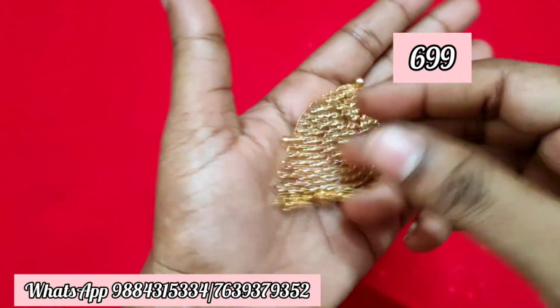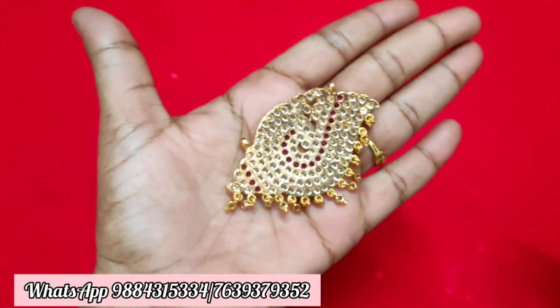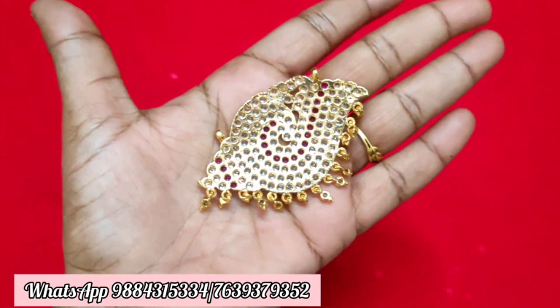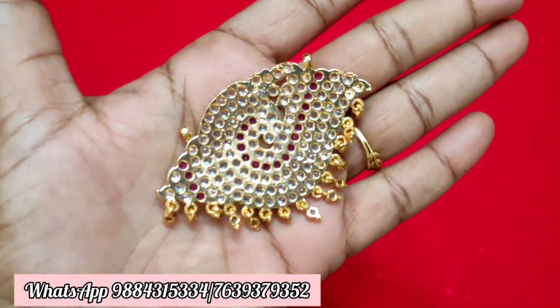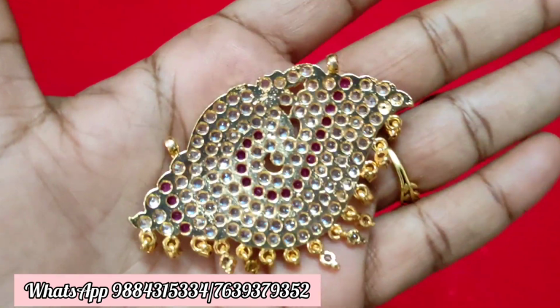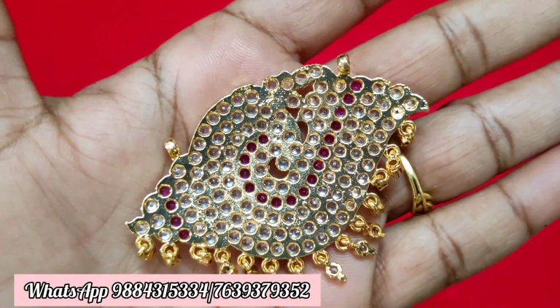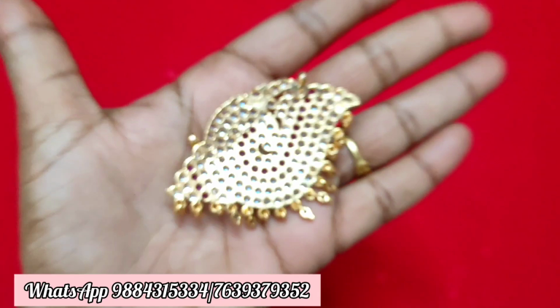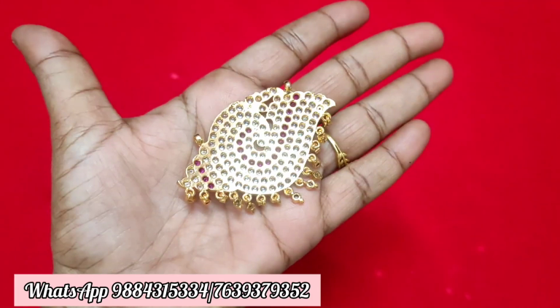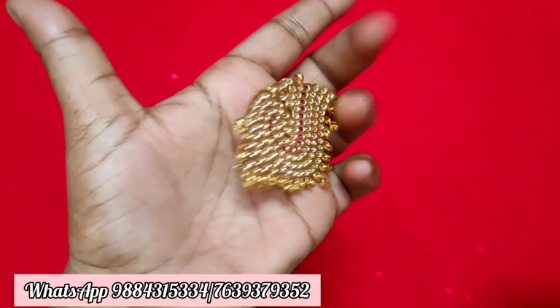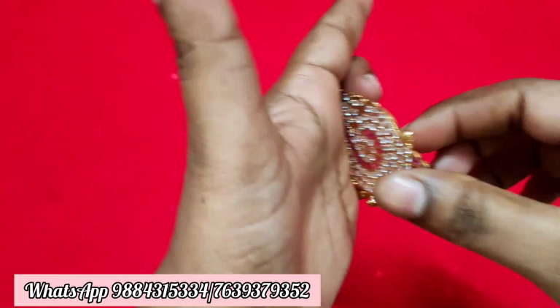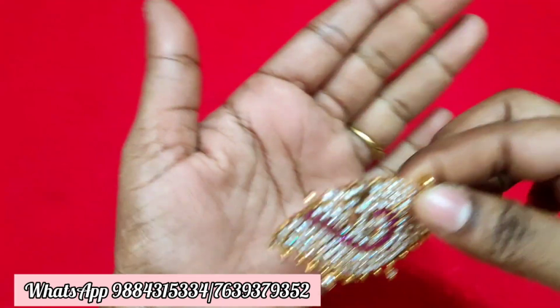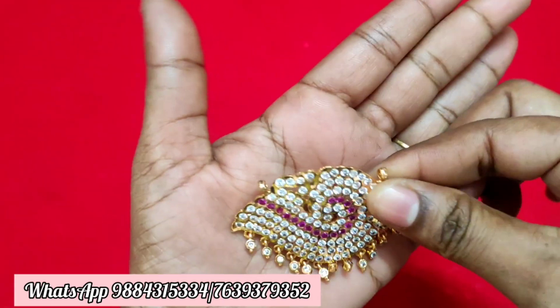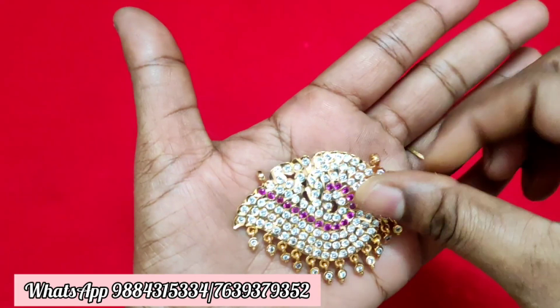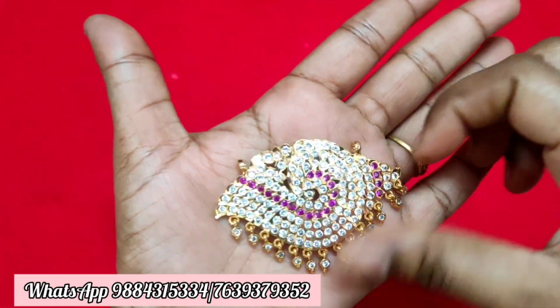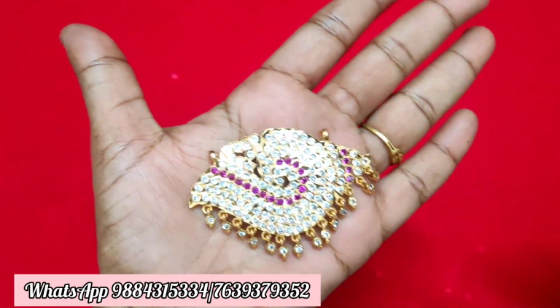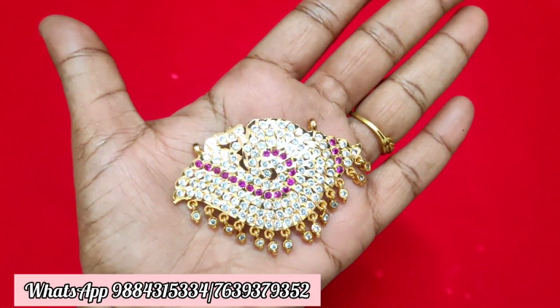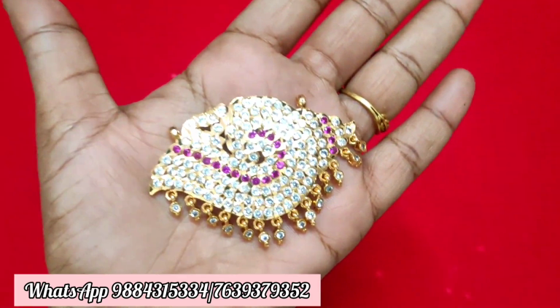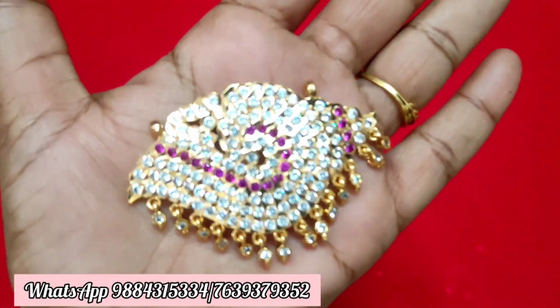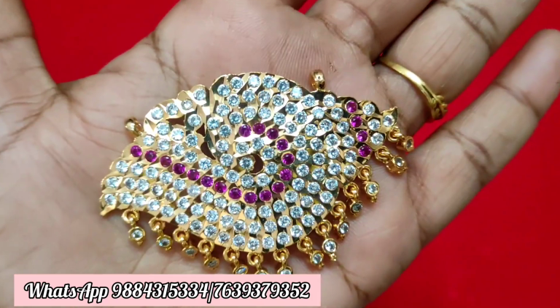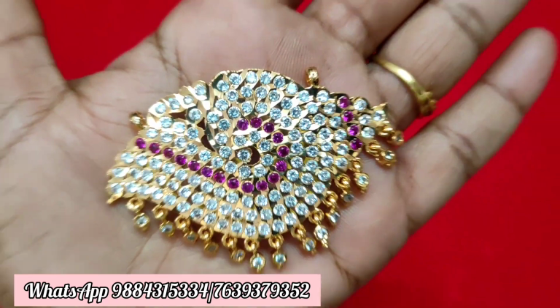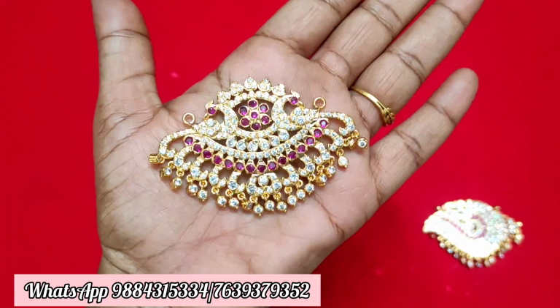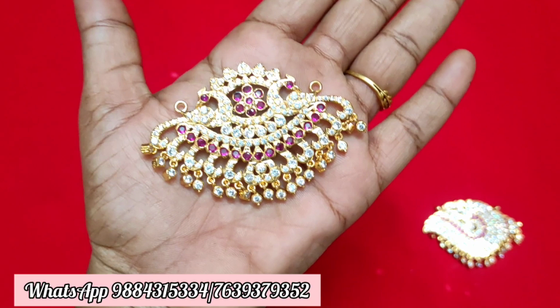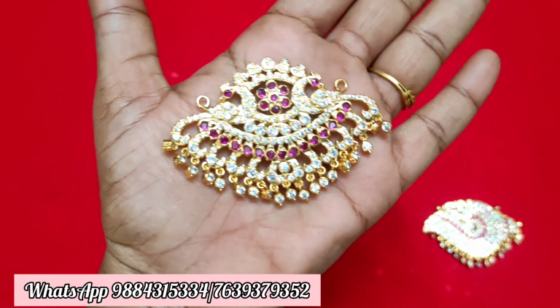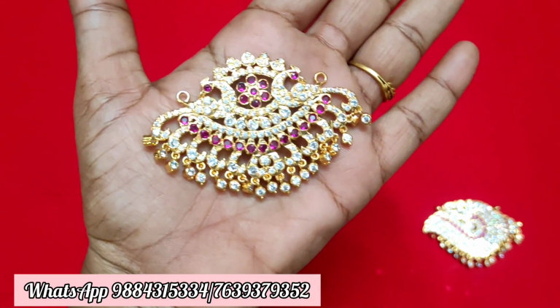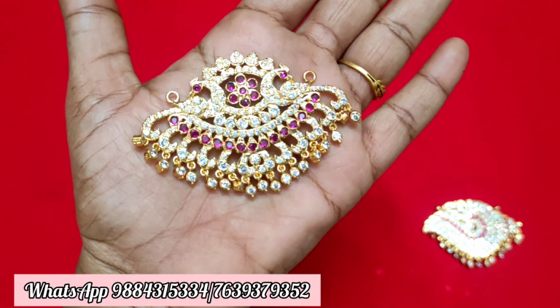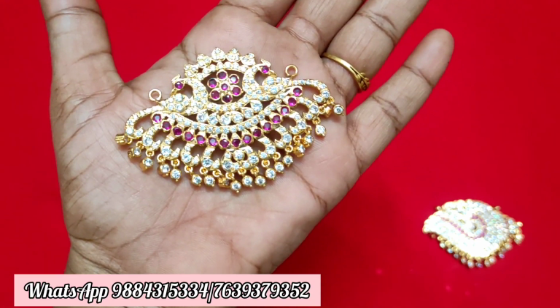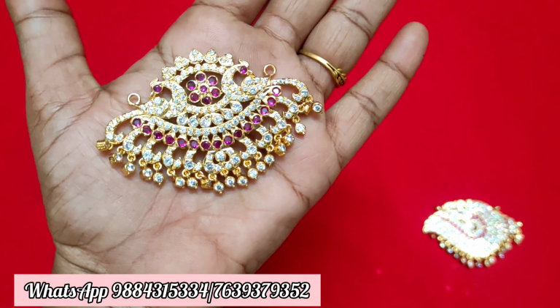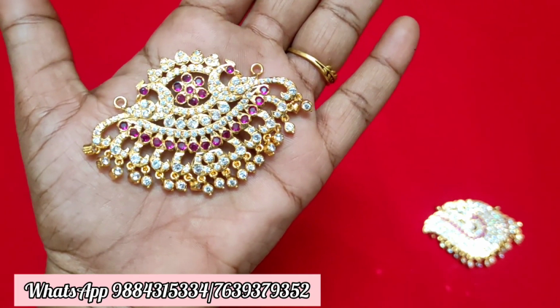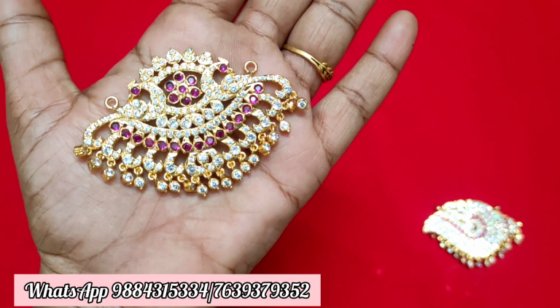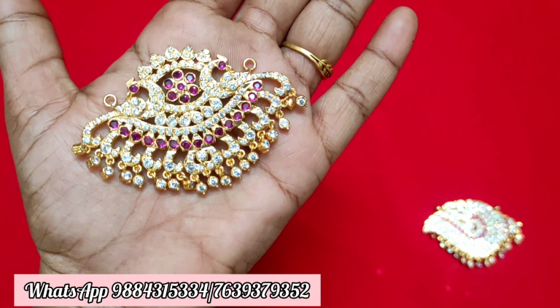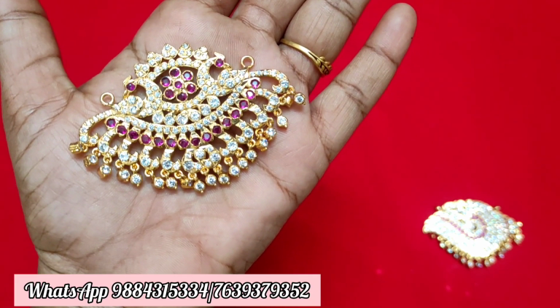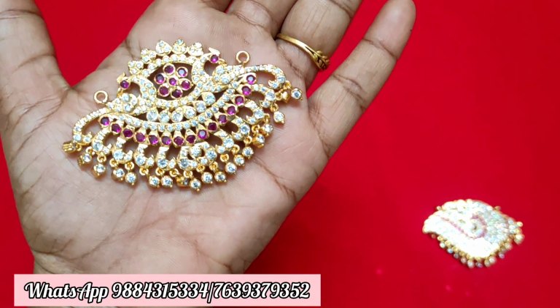First of all, it is ₹50. It is a semi-closed pattern. It is a dollar price and shipping is extra. In Chennai, ₹60. Tamil Nadu and other areas, ₹100.